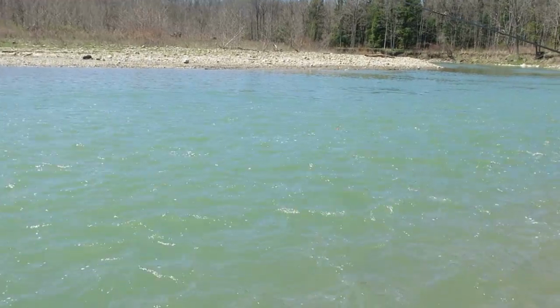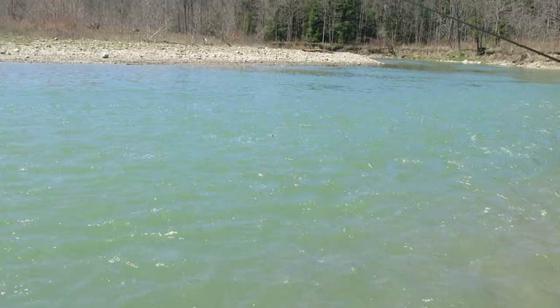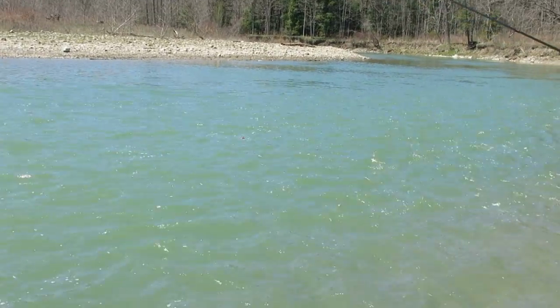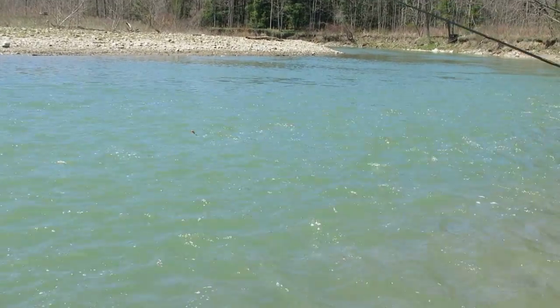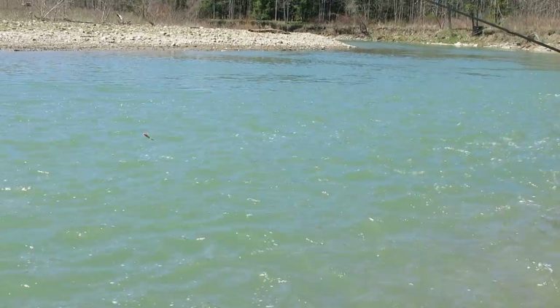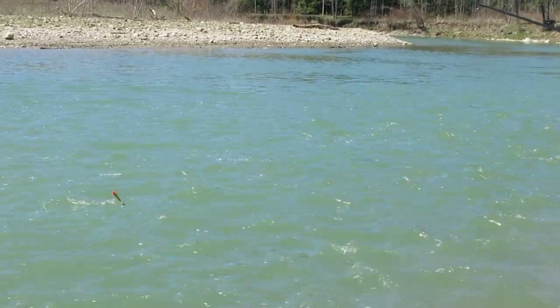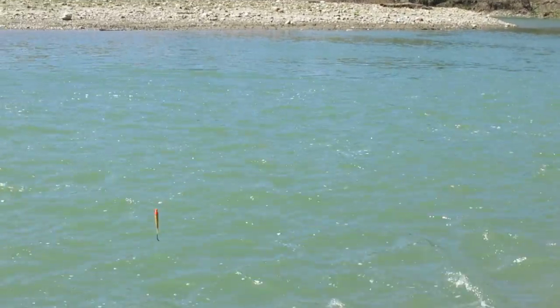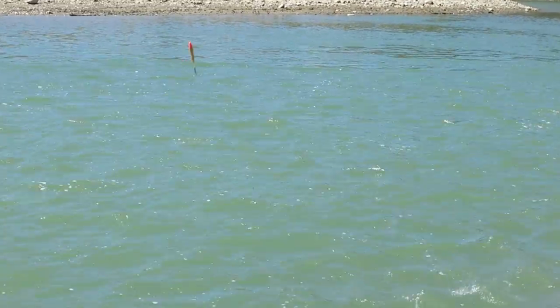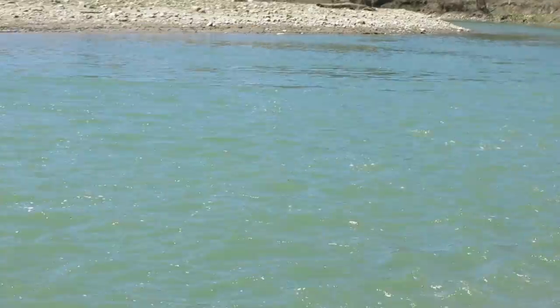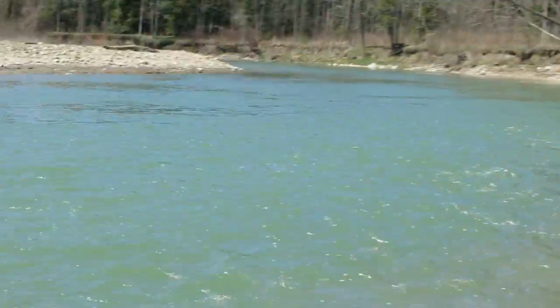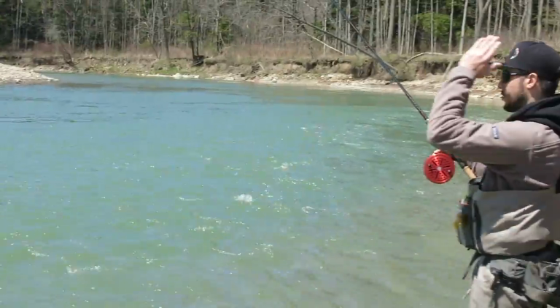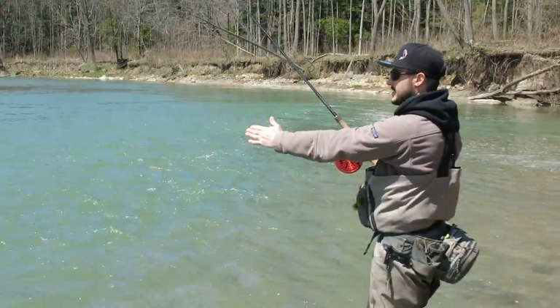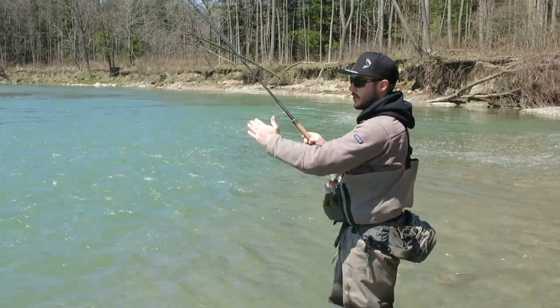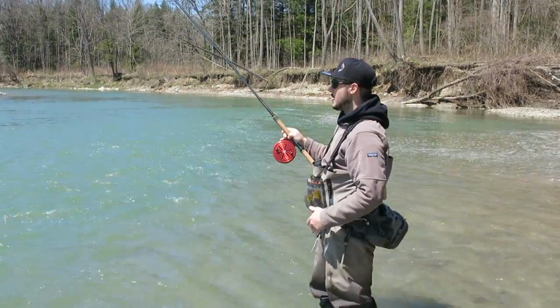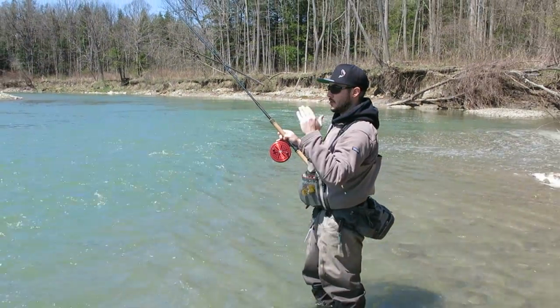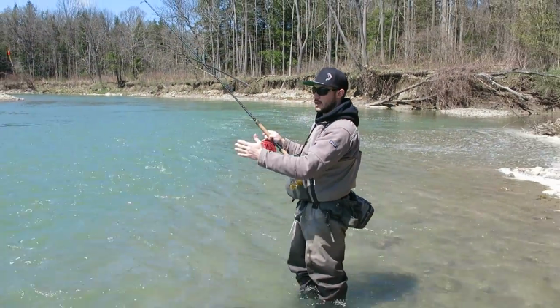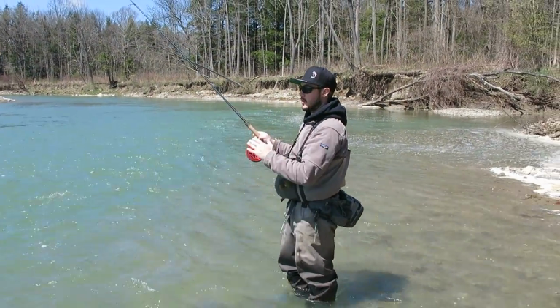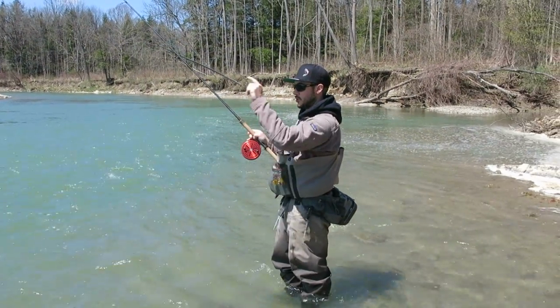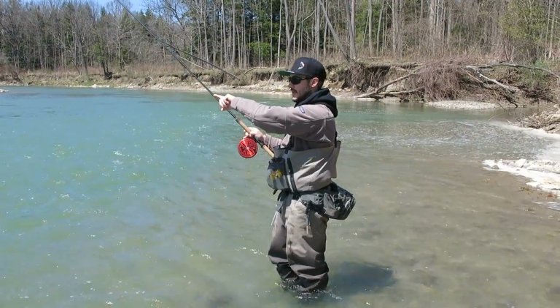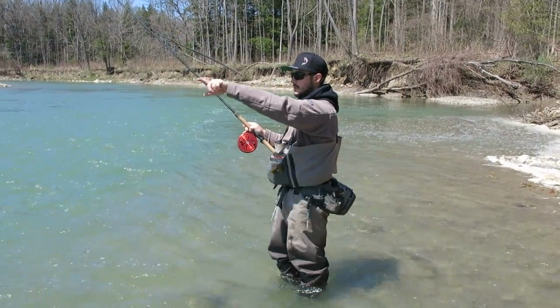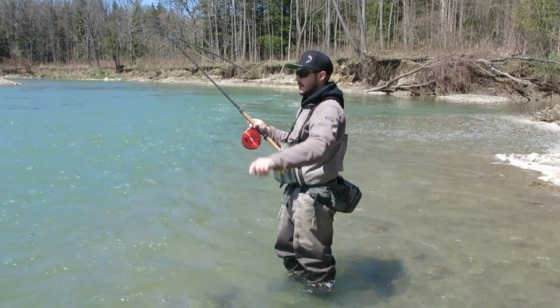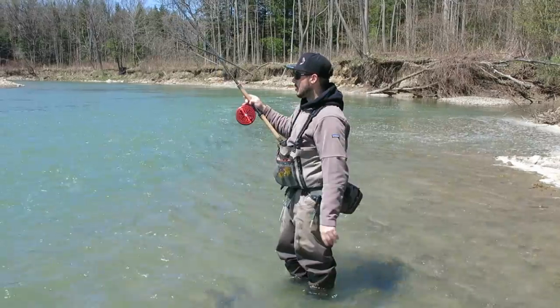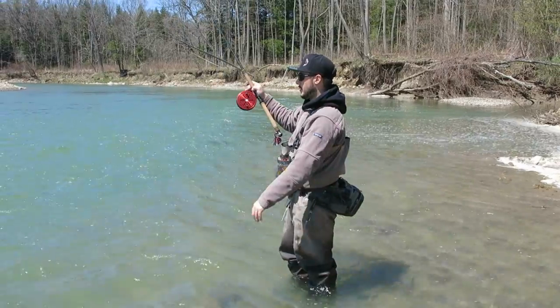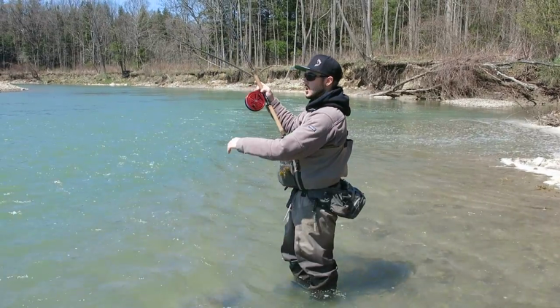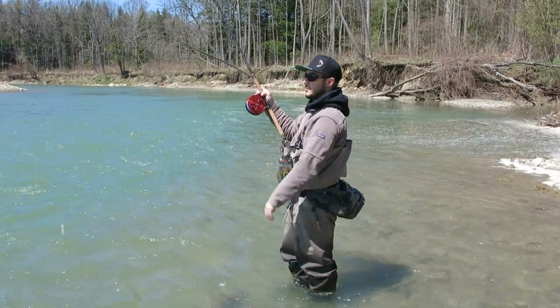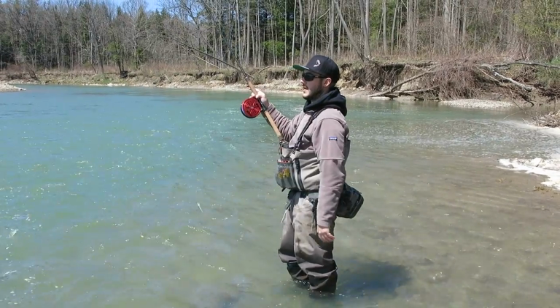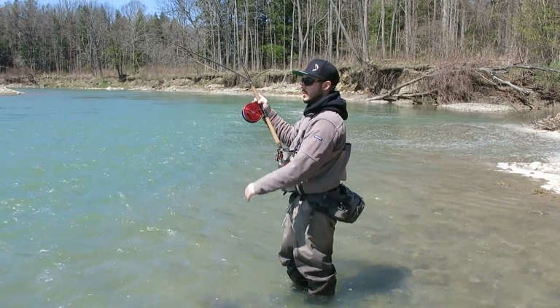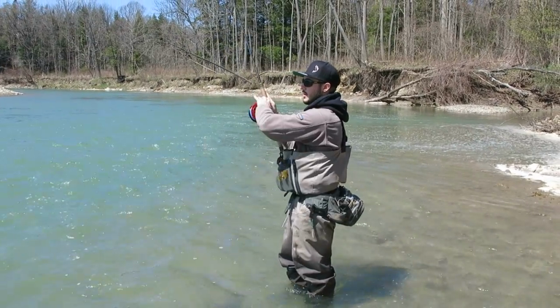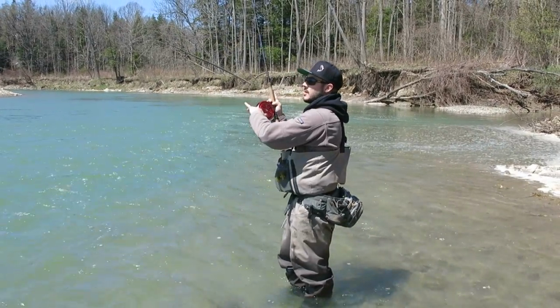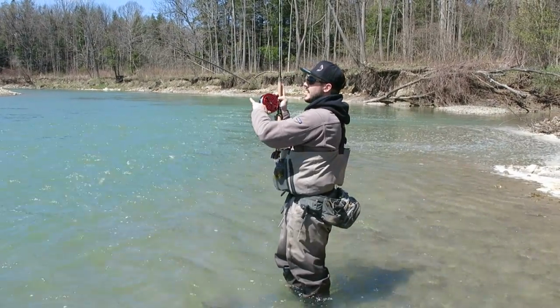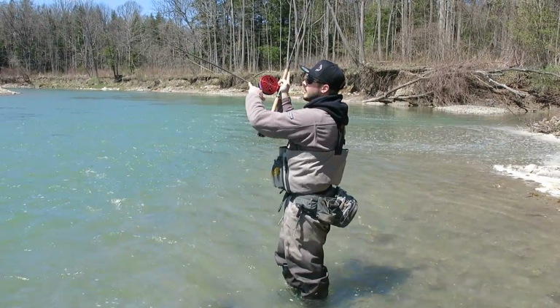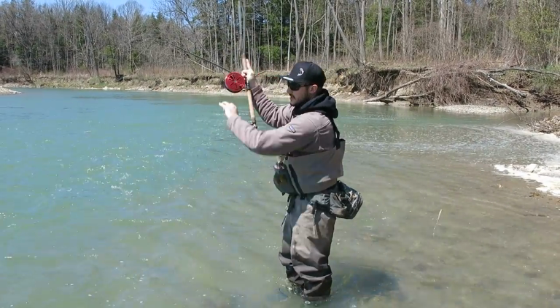The reason I'm casting up river: traditionally when you centerpin fish you want a quarter cast down from you so your bait already settles, but I'm trying to hit that seam up there where the soft water meets the fast water, where all the bass and steel have been sitting.